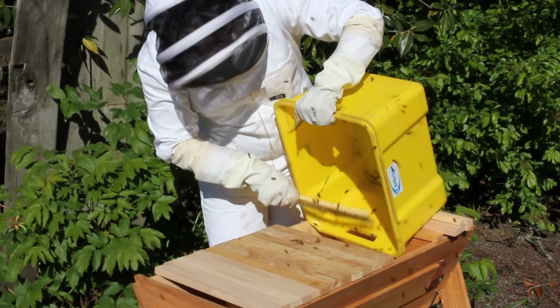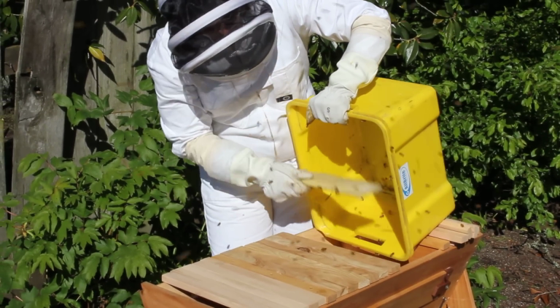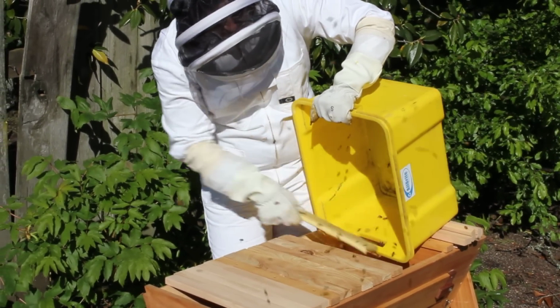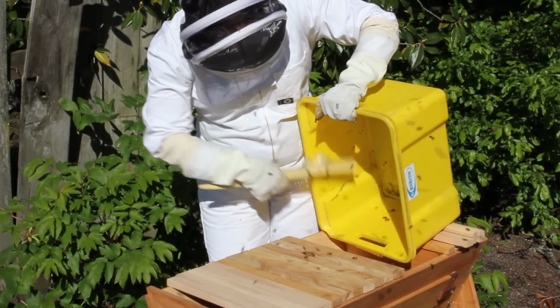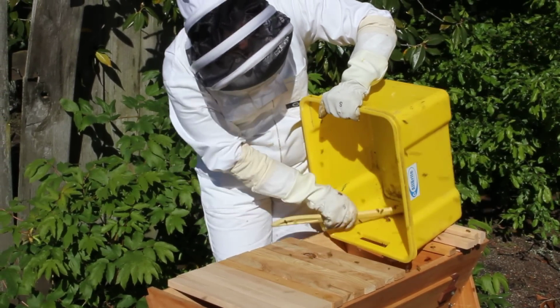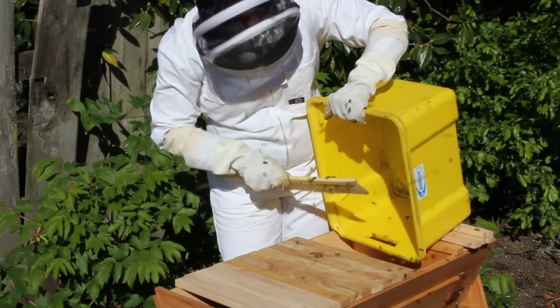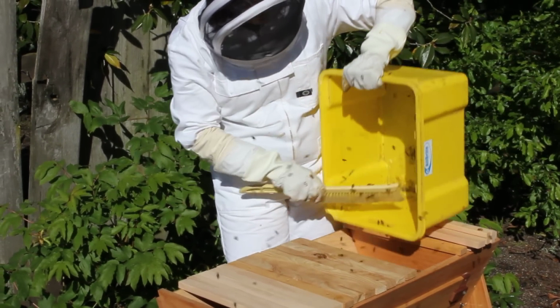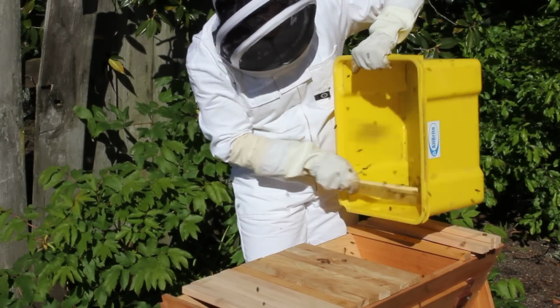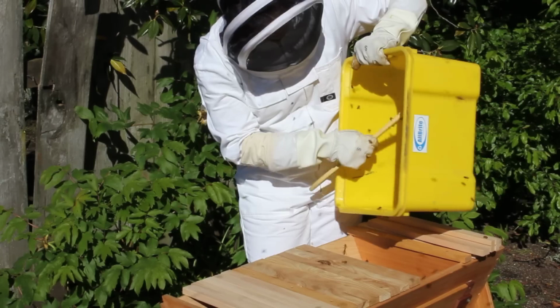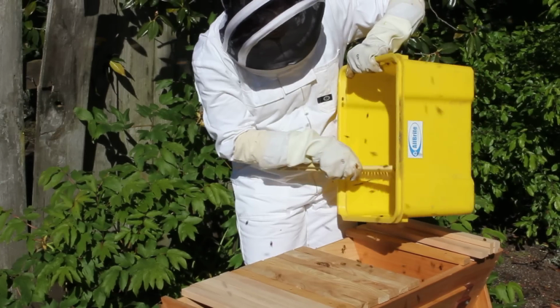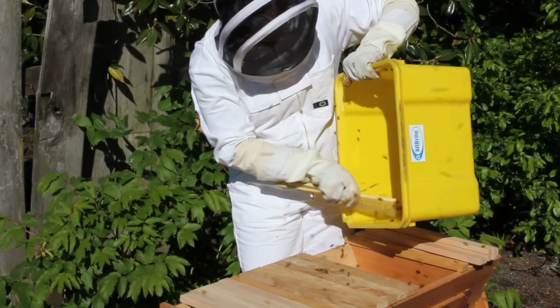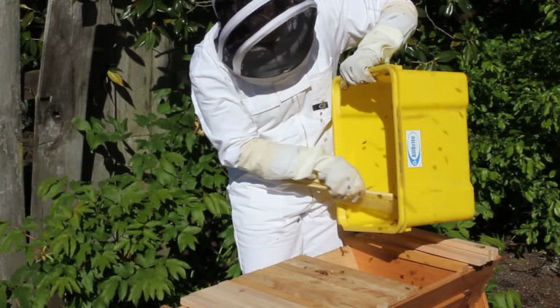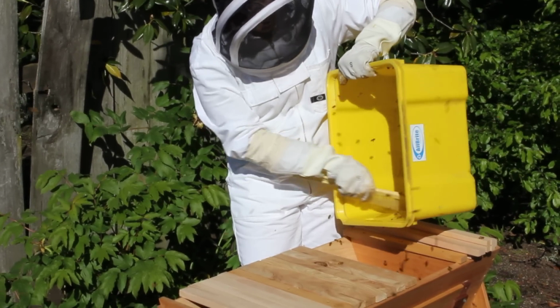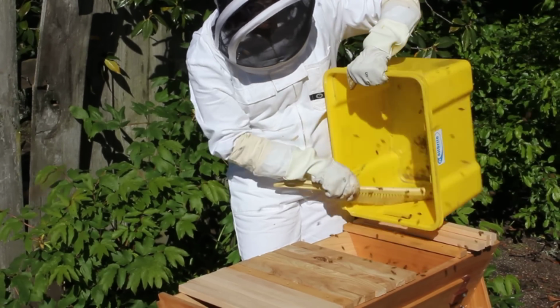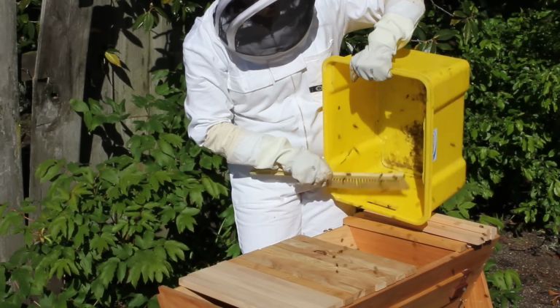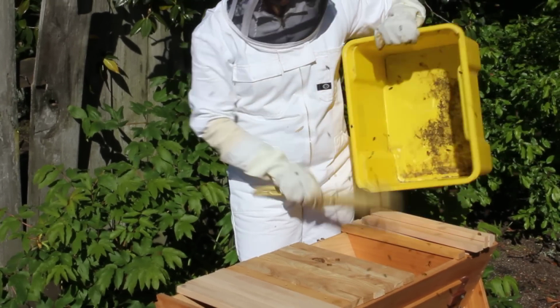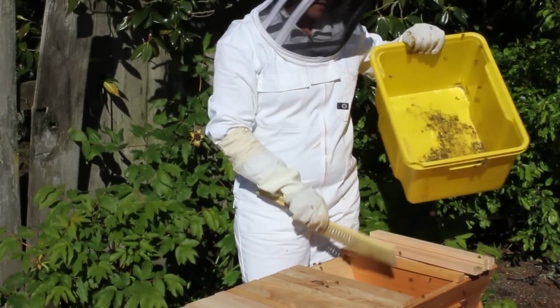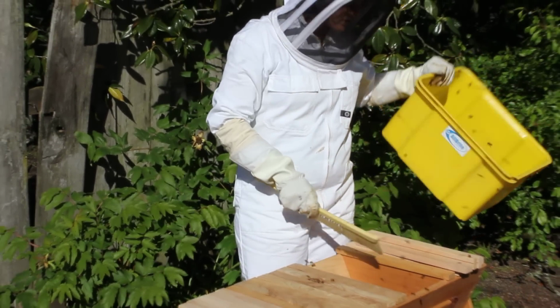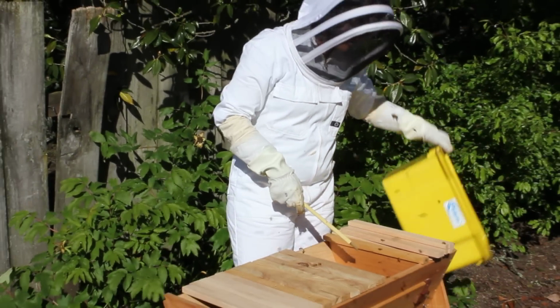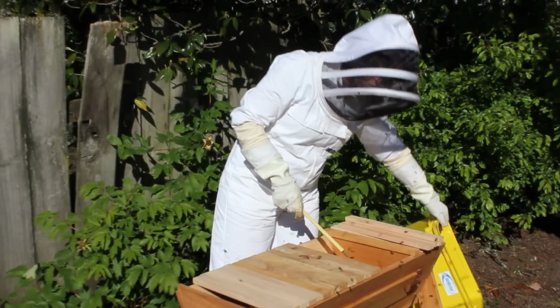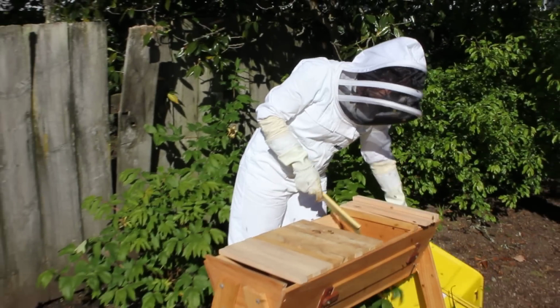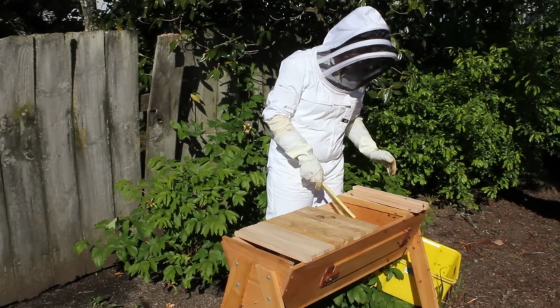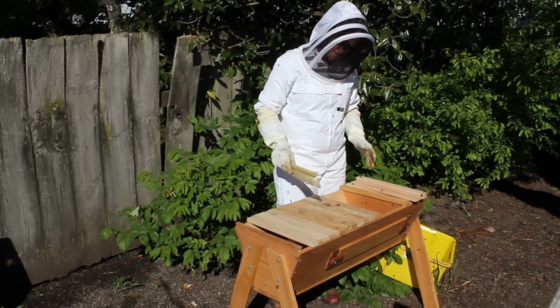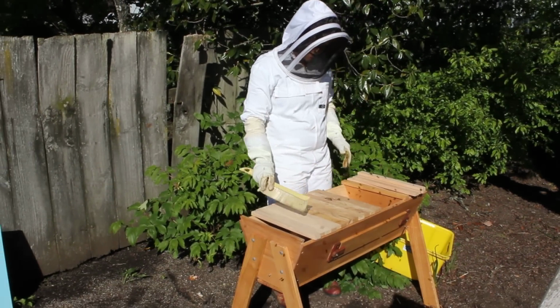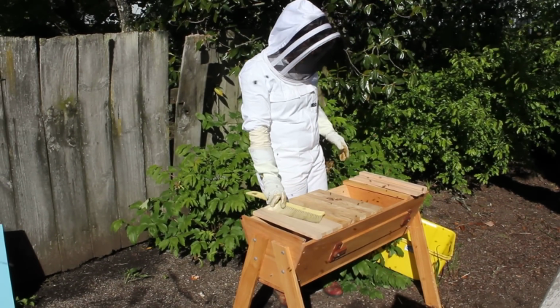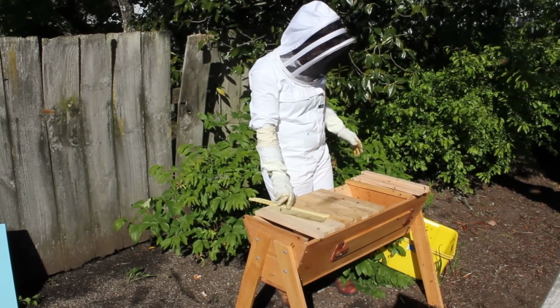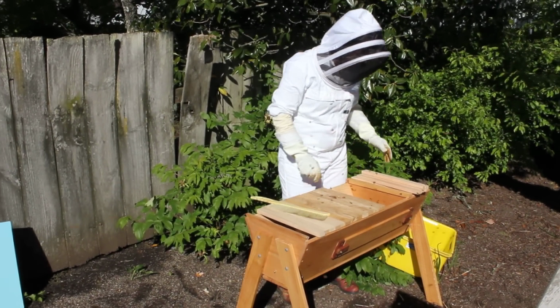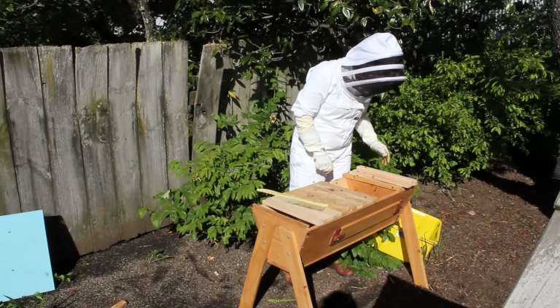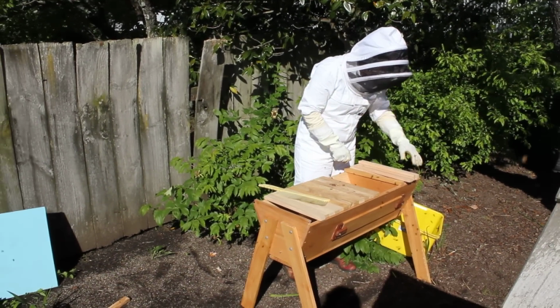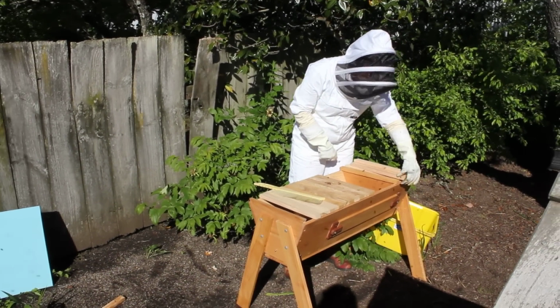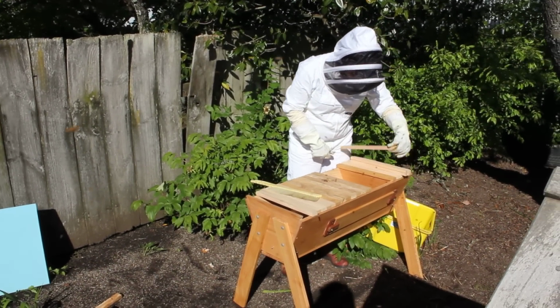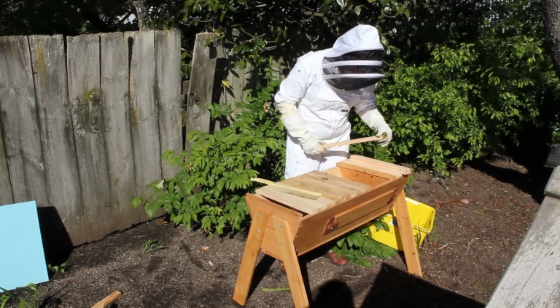The queen would have been in the middle of that cluster somewhere. And the minute they've got comb that they've built, she'll get busy laying eggs in it. Alright, so we'll just close it up again.